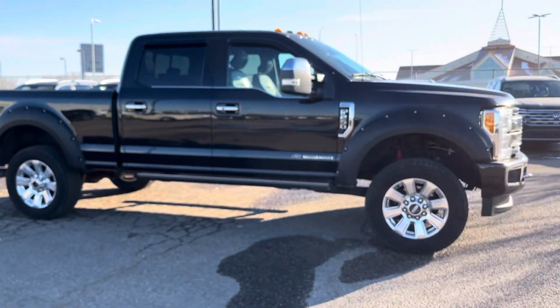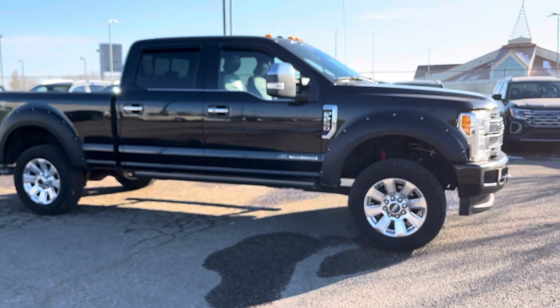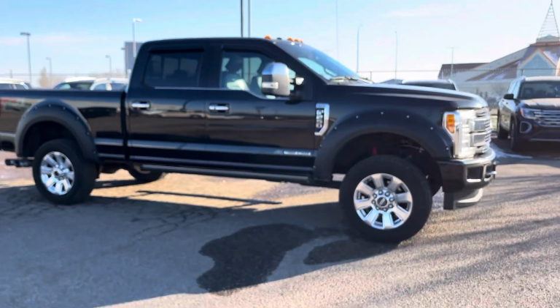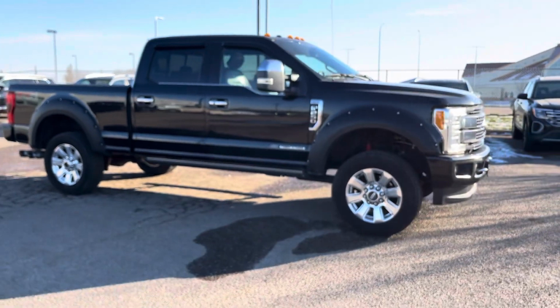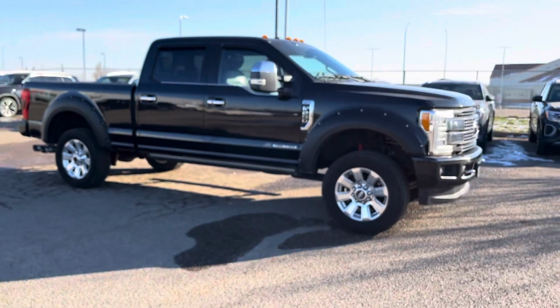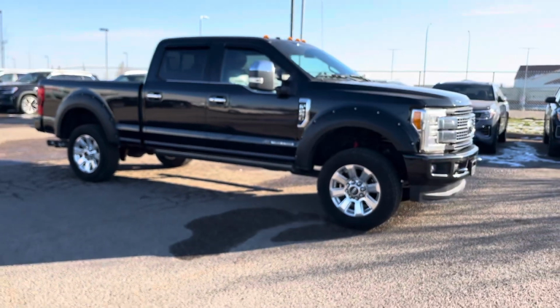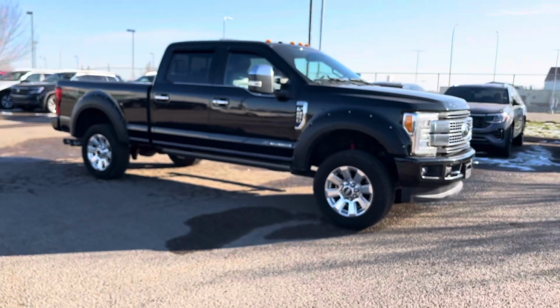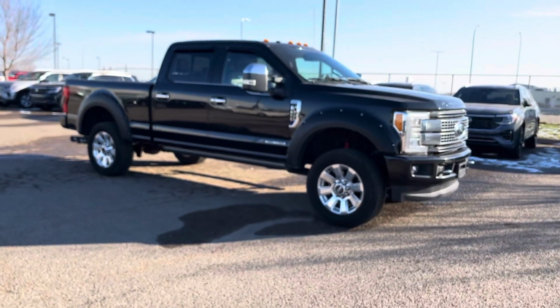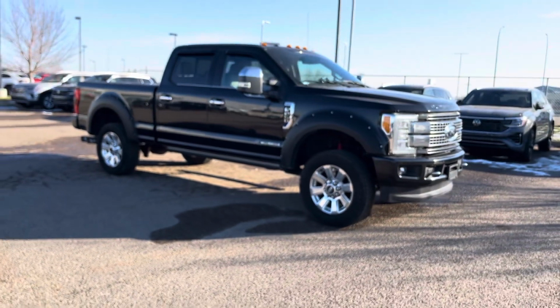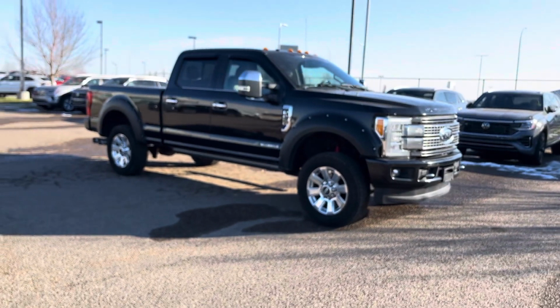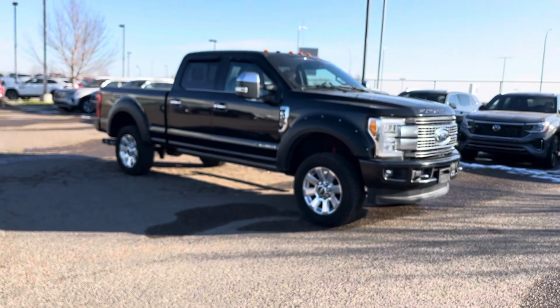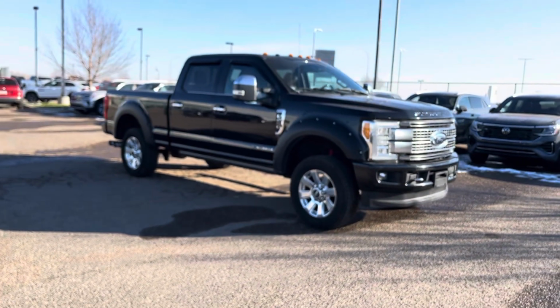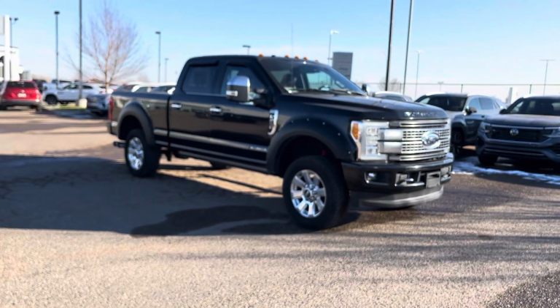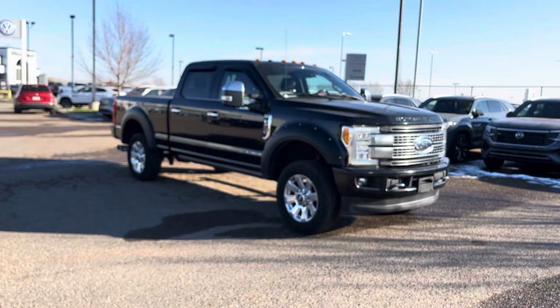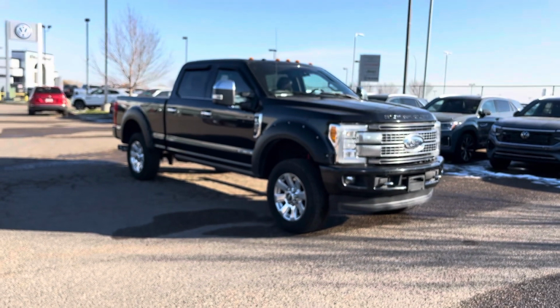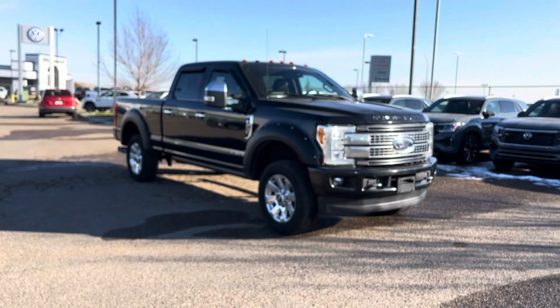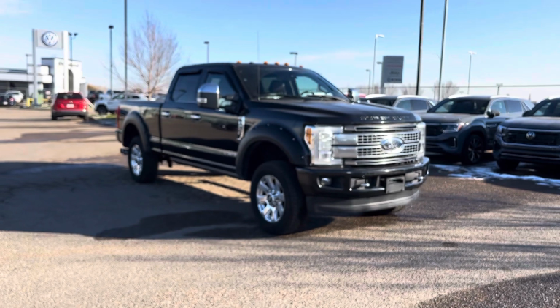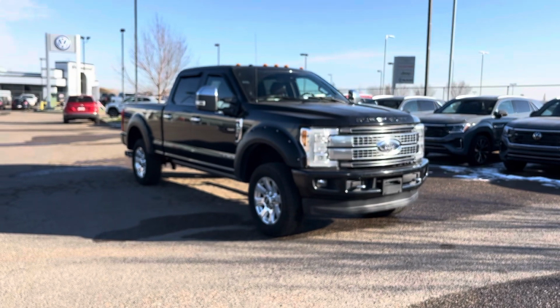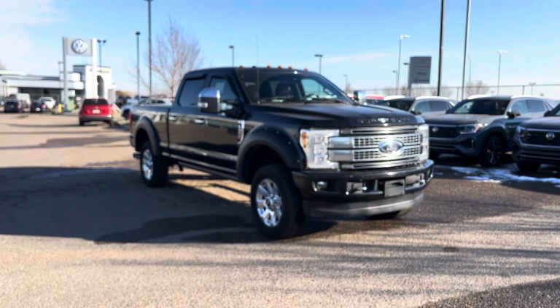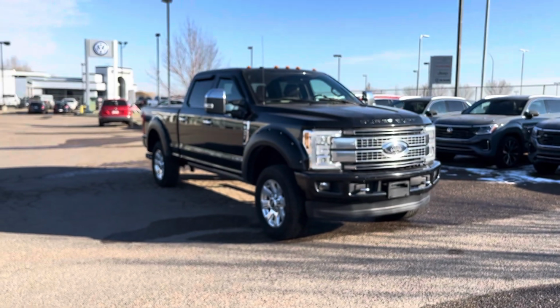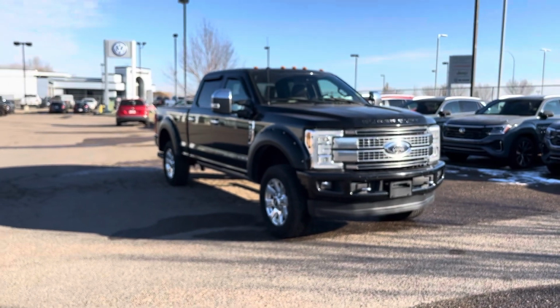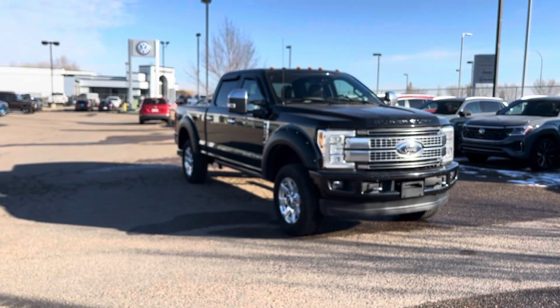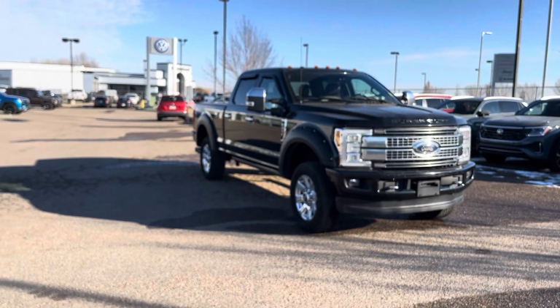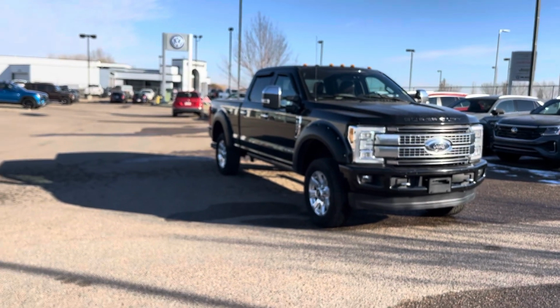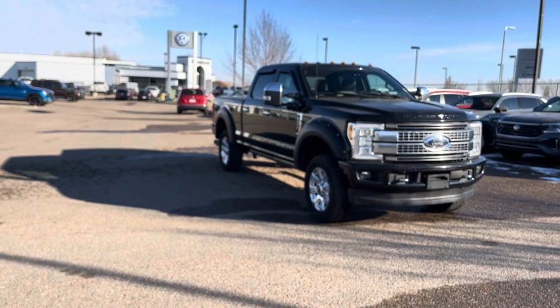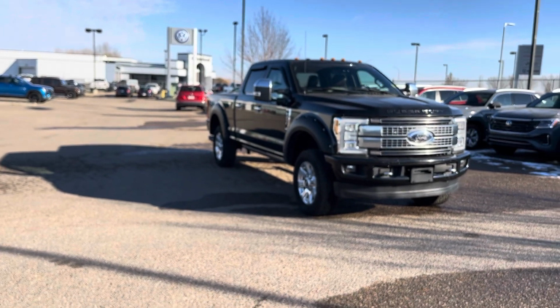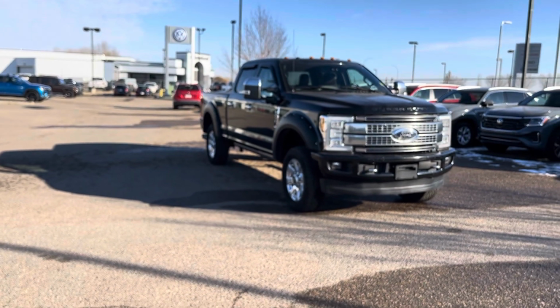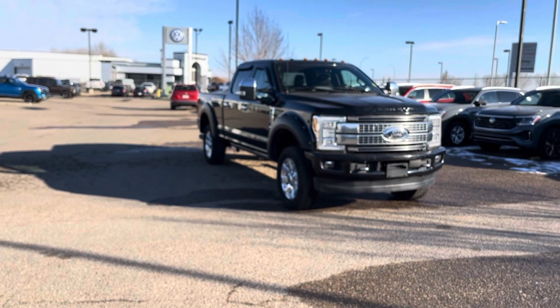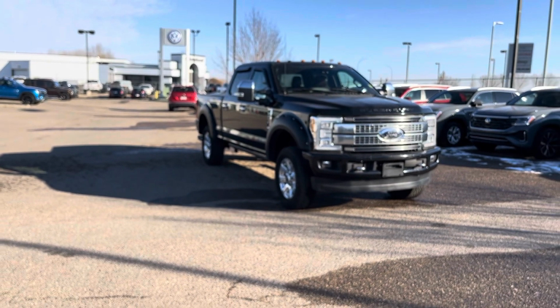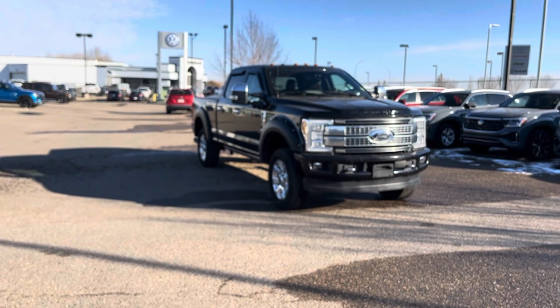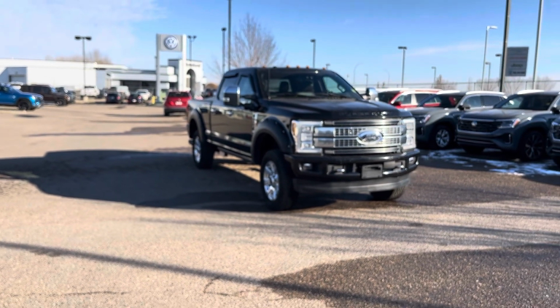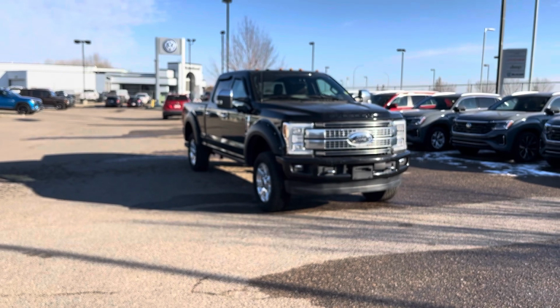With decent fuel mileage — around 20,000 a year — come and see us today at 1450 Strachan Road Southeast at Straight Line Volkswagen.